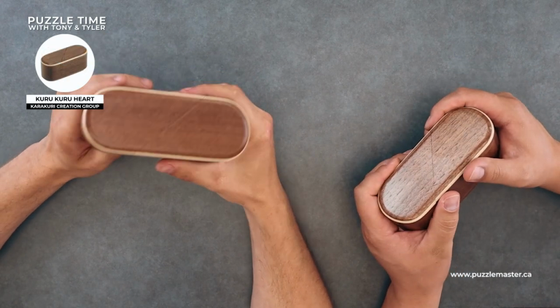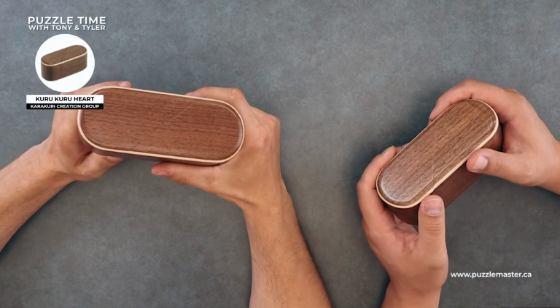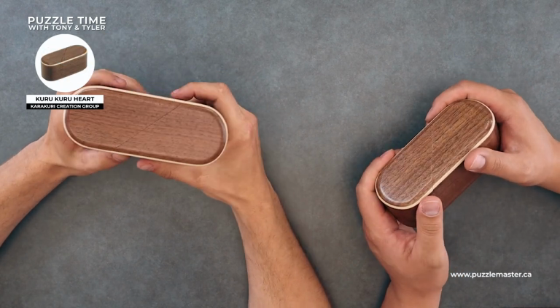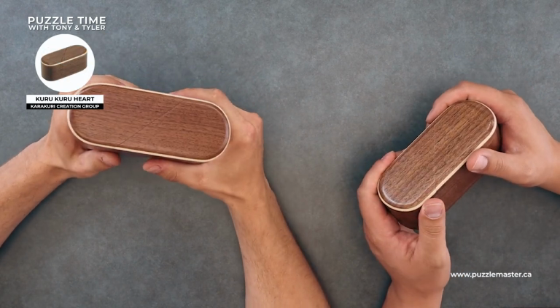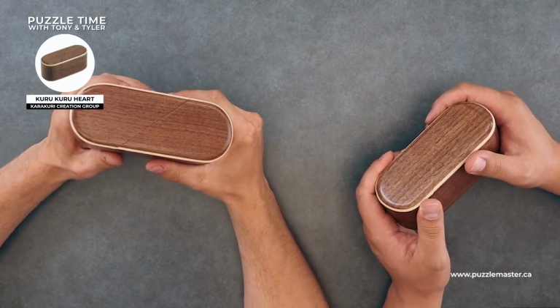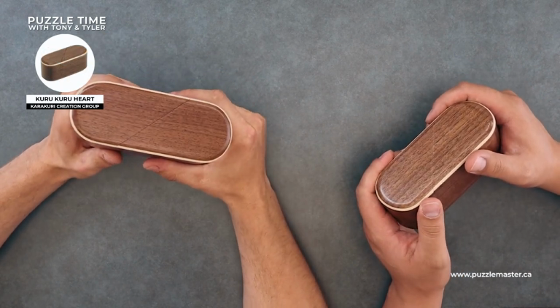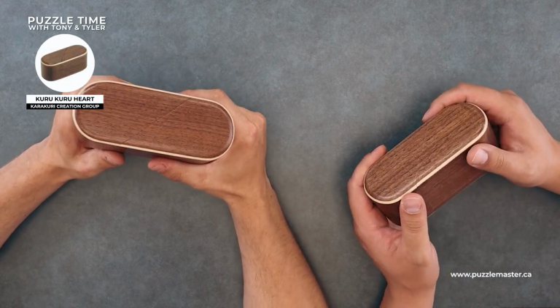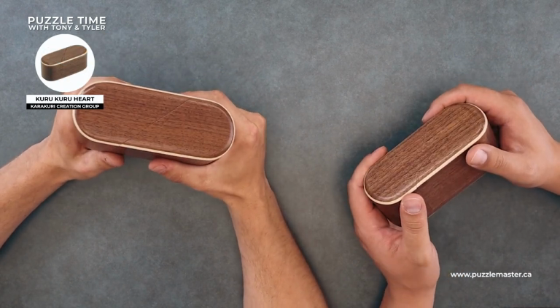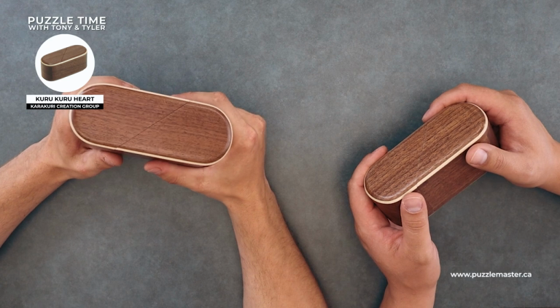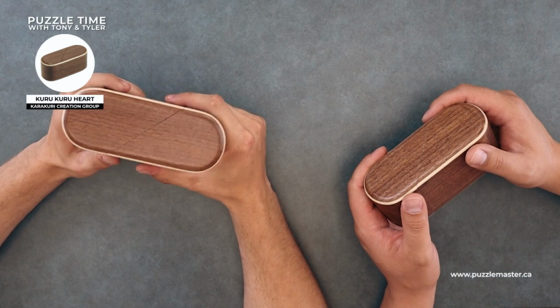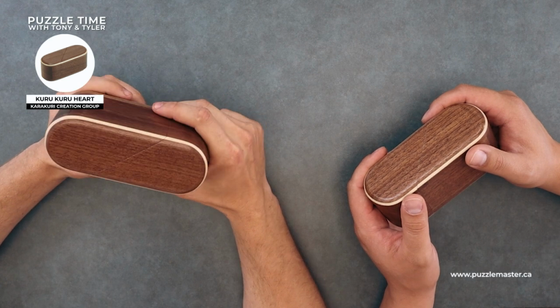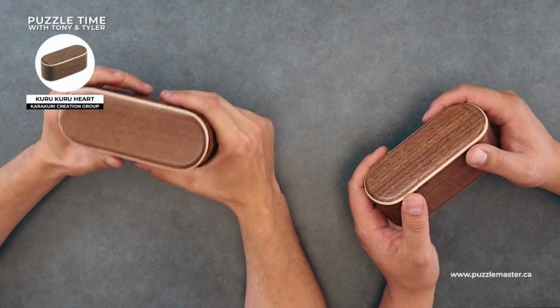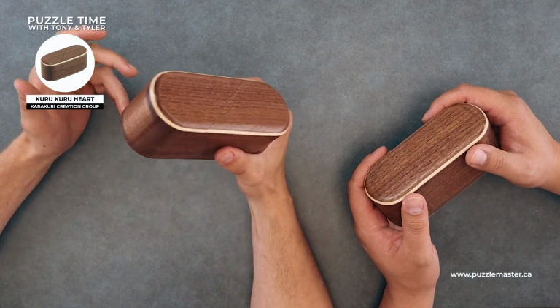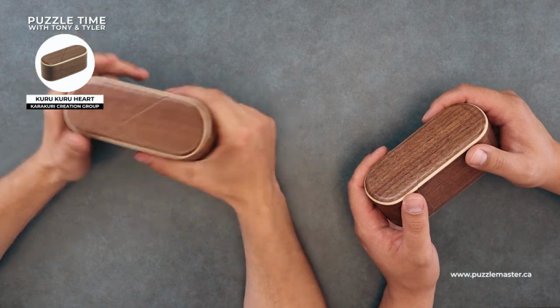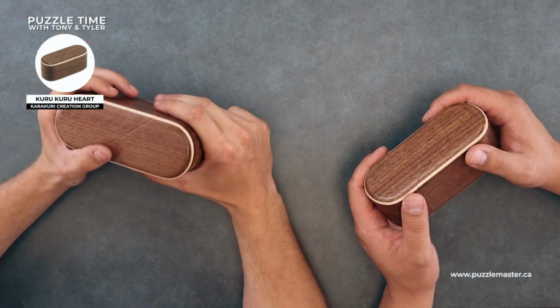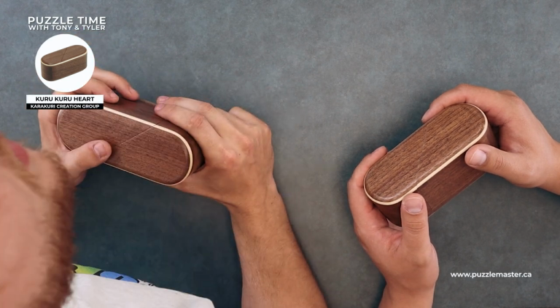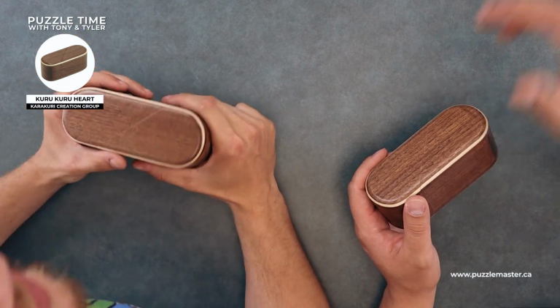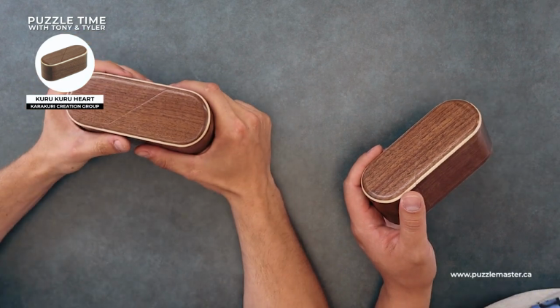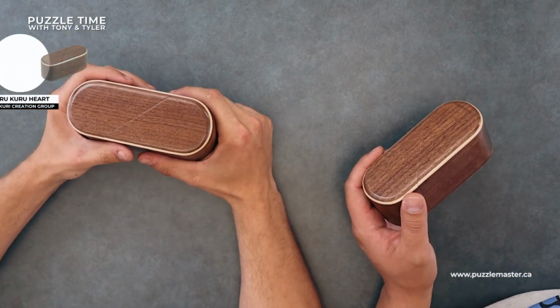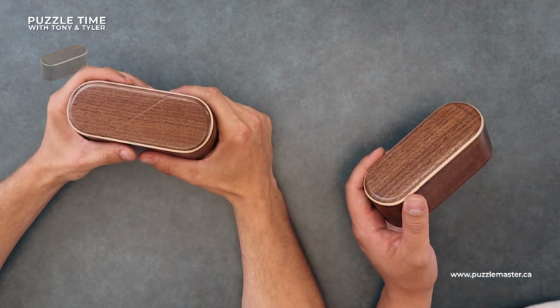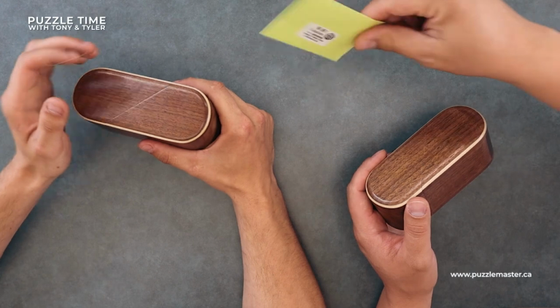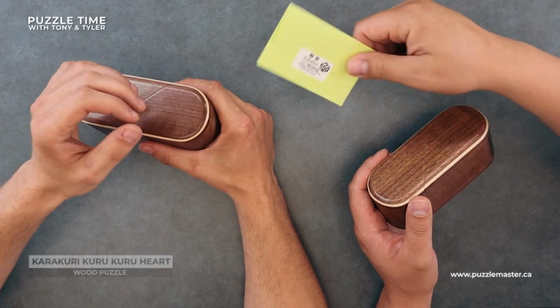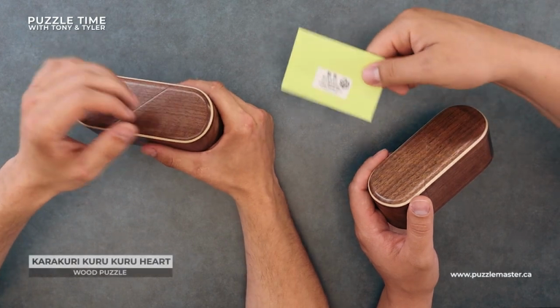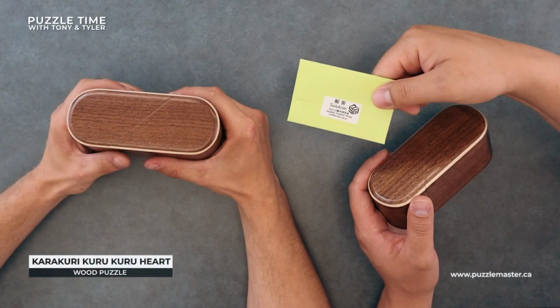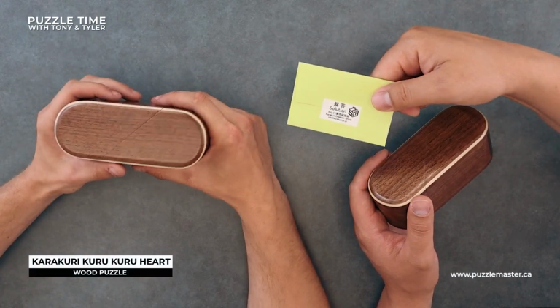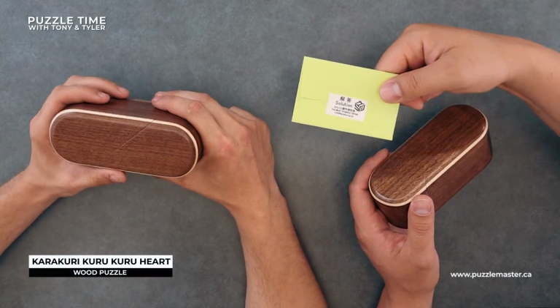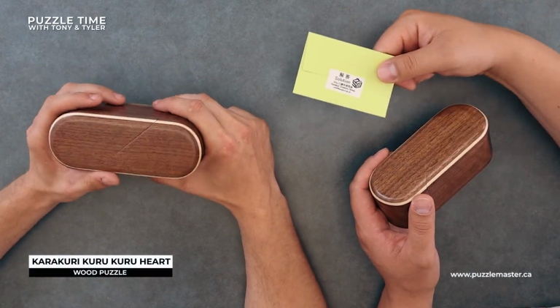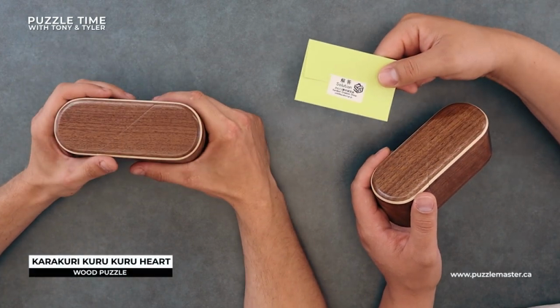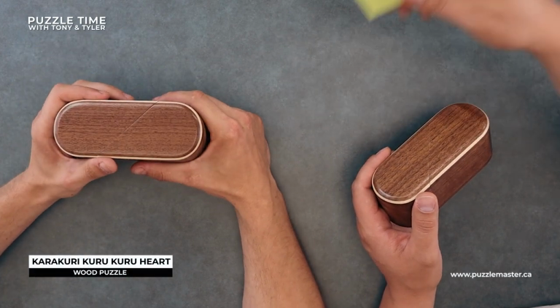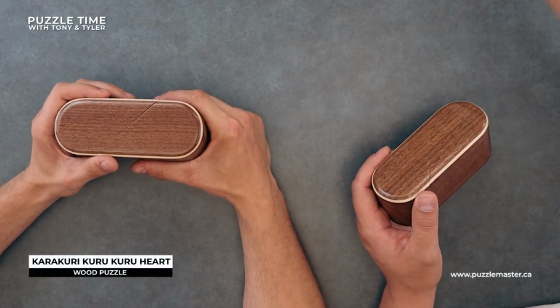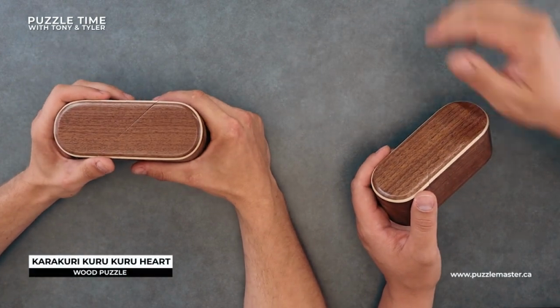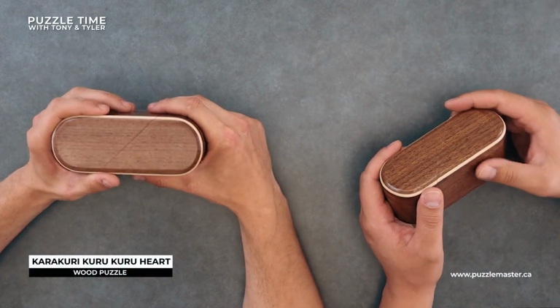It's called the Kuru Kuru, which means revolve. There was a solution here somewhere too, right? There's a solution — it does say solution. I didn't open it up. Keep it closed — that's right.